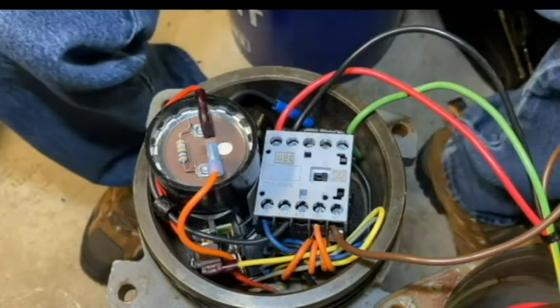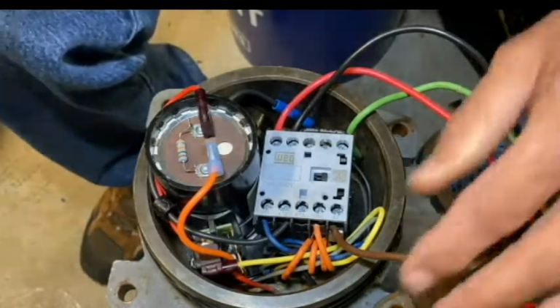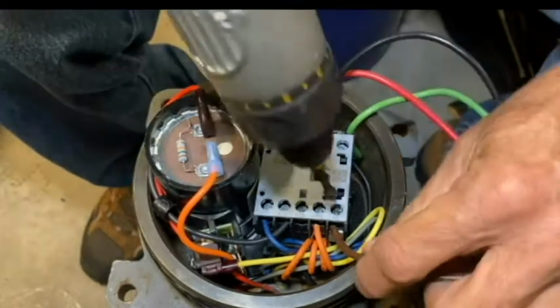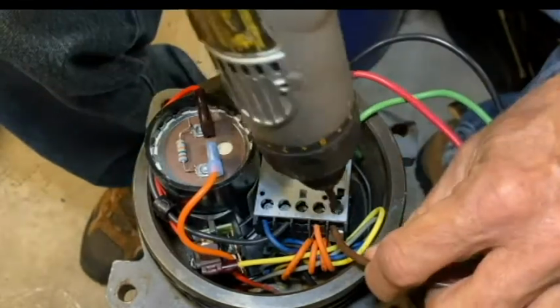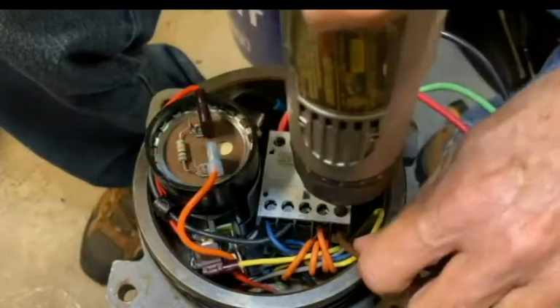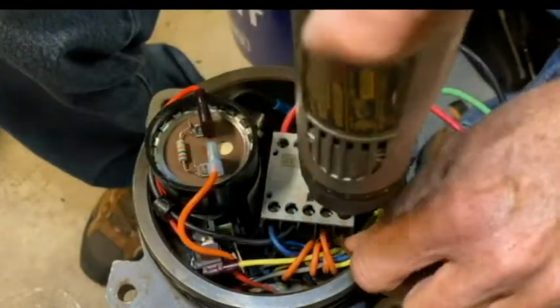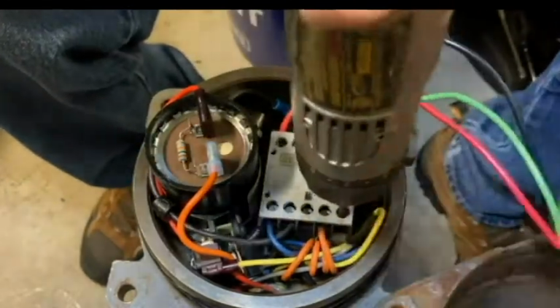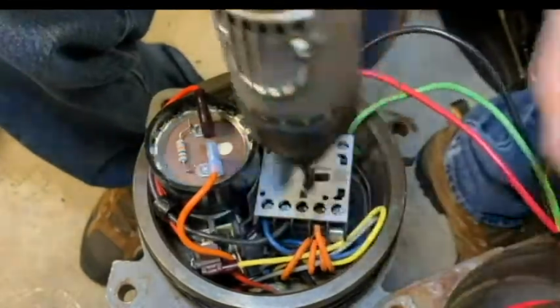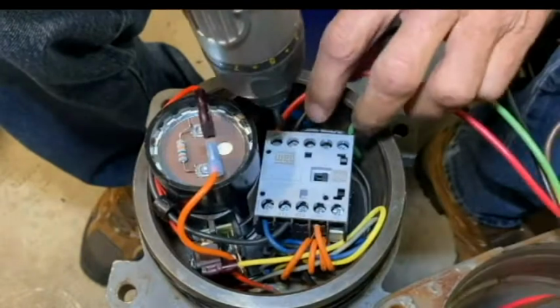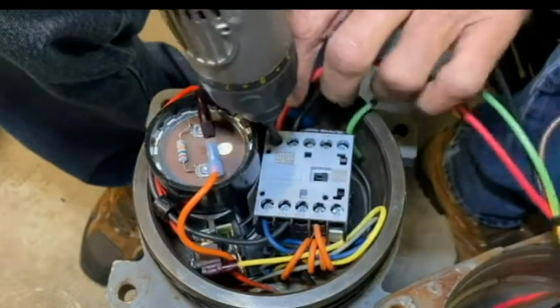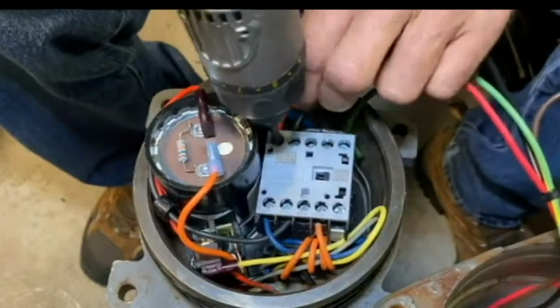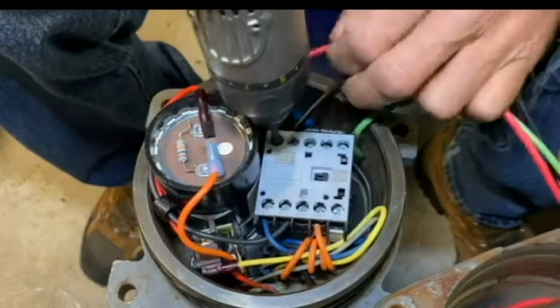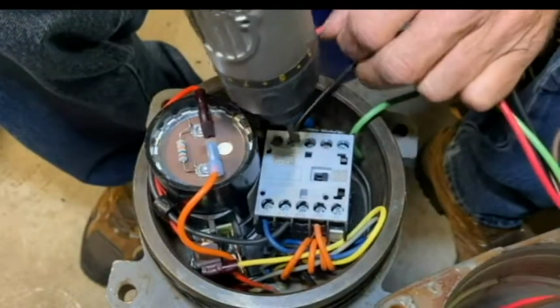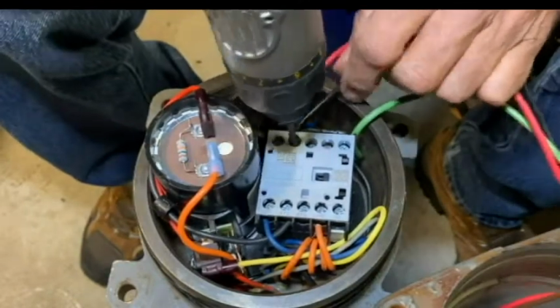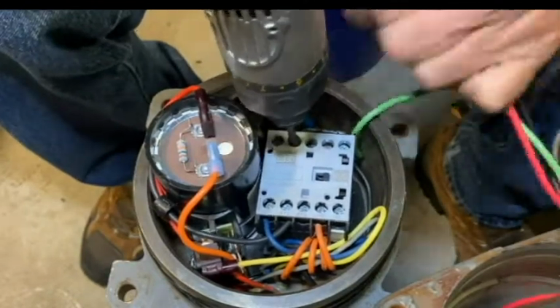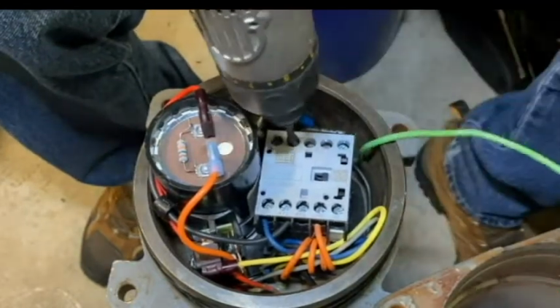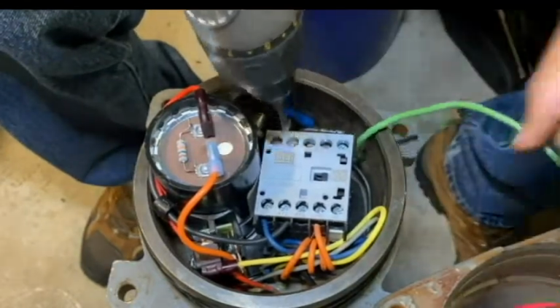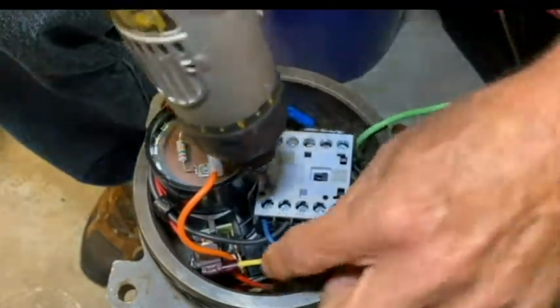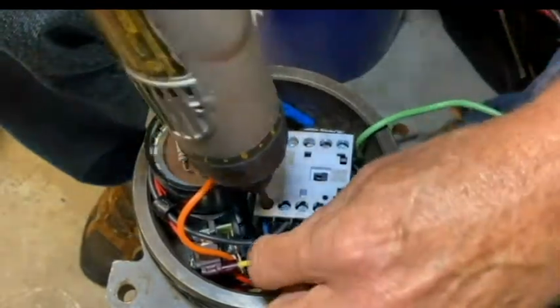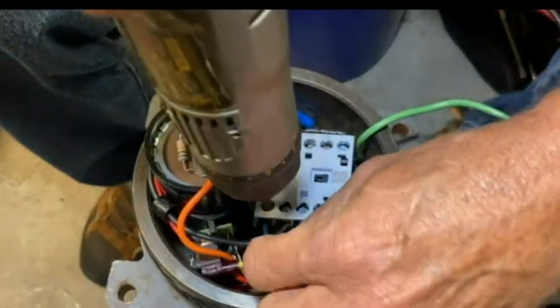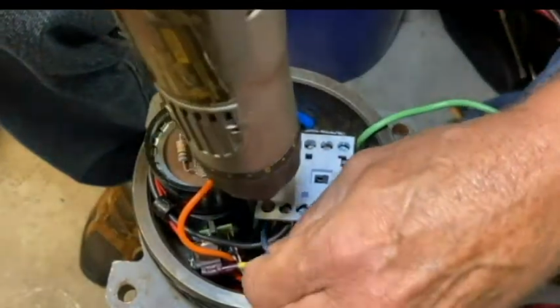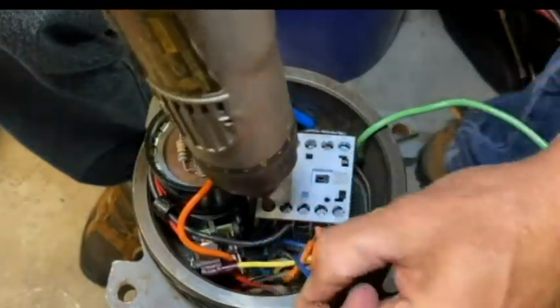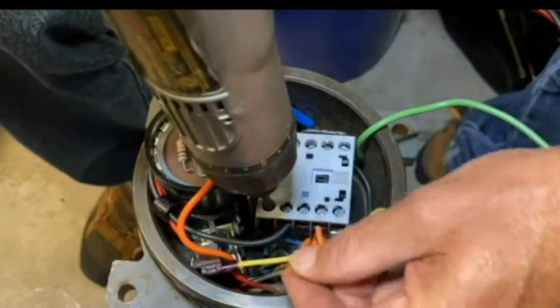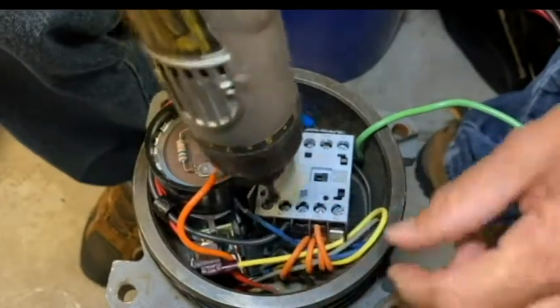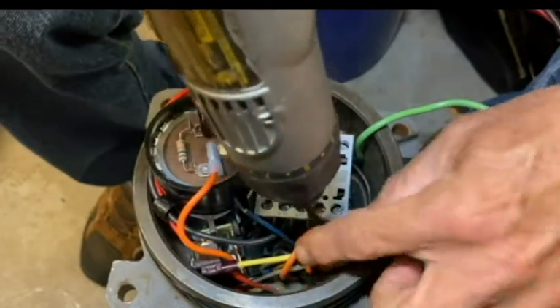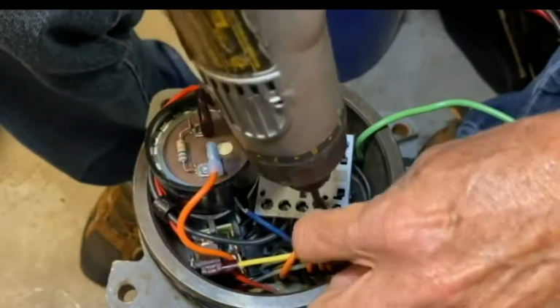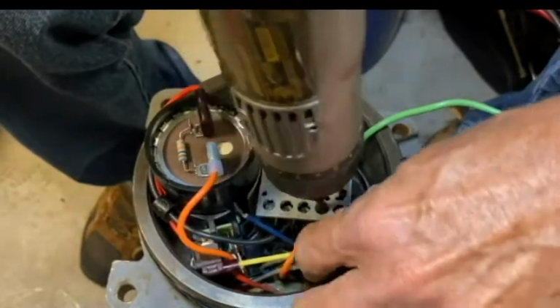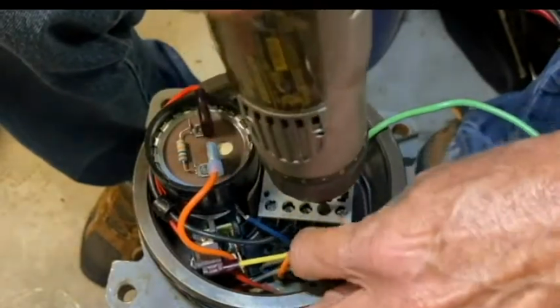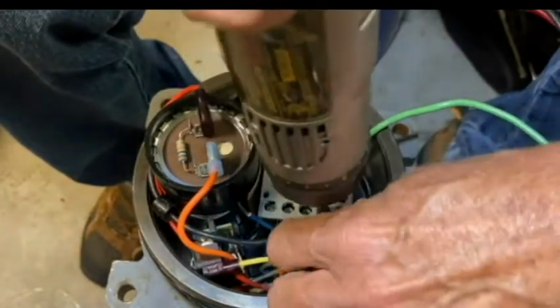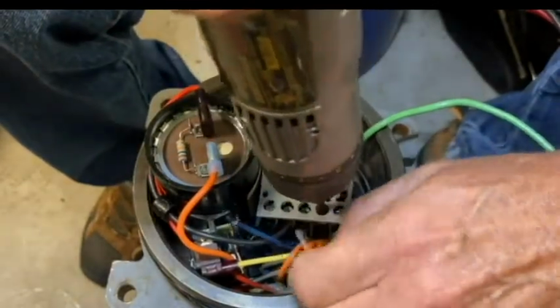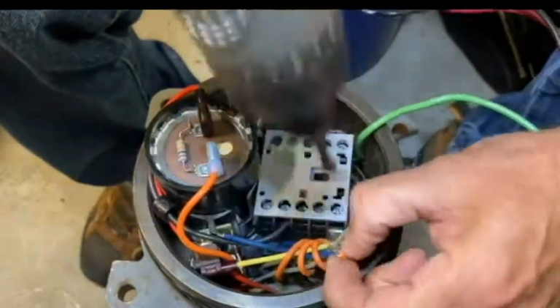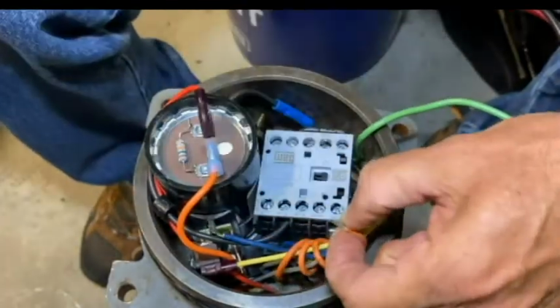Go ahead and remove the pump cable wires — the brown one, the red one, and the black one from the contactor. I can pull the blue motor wire here off of the contactor, as well as the orange motor wire.